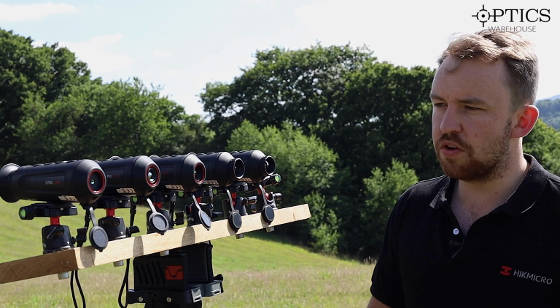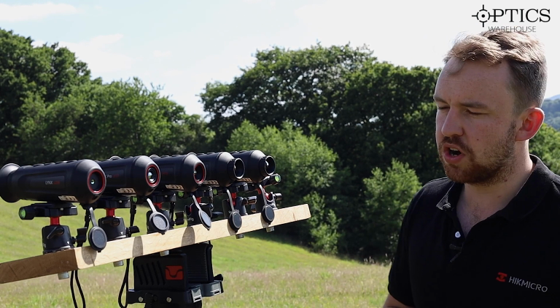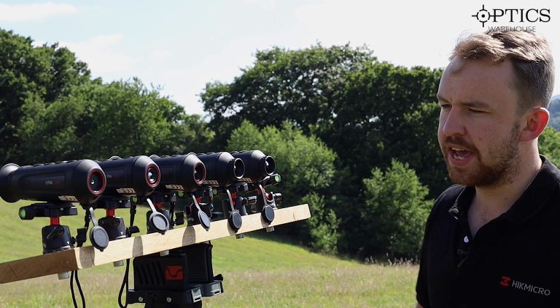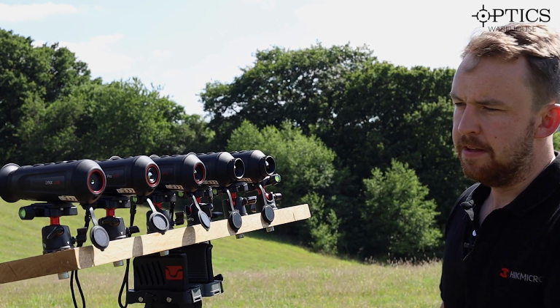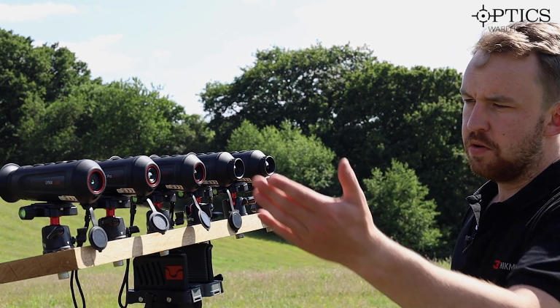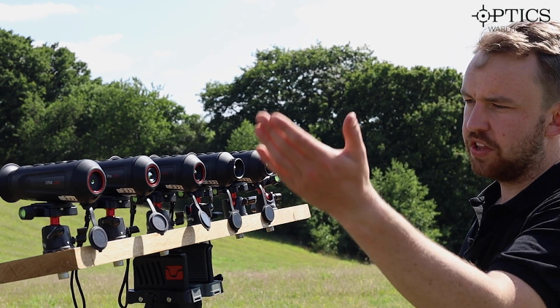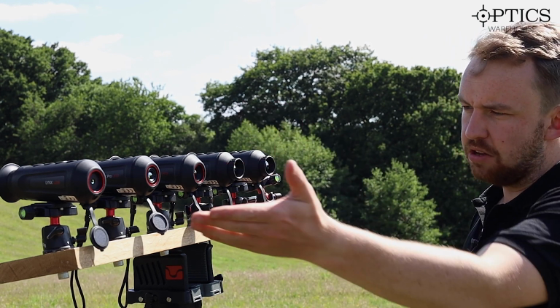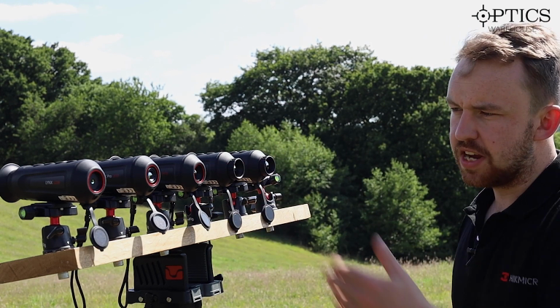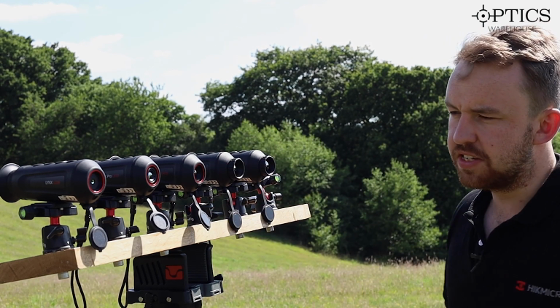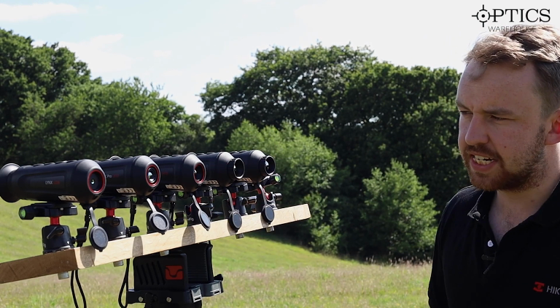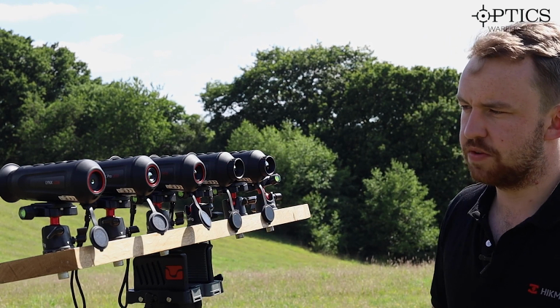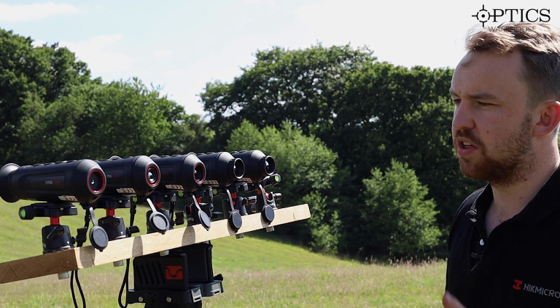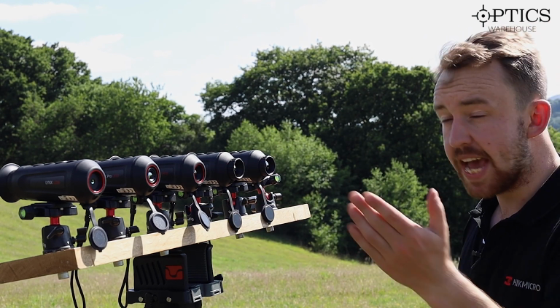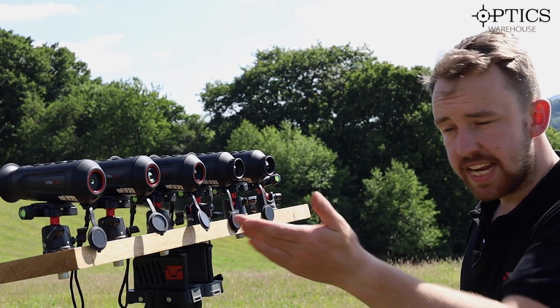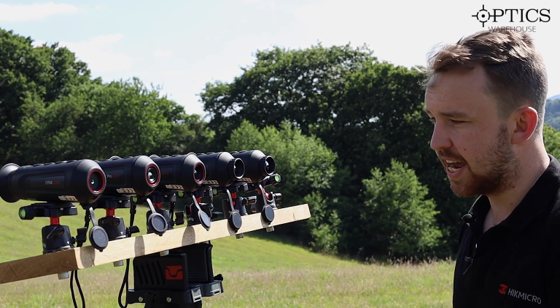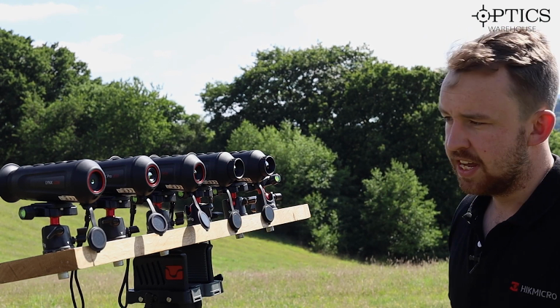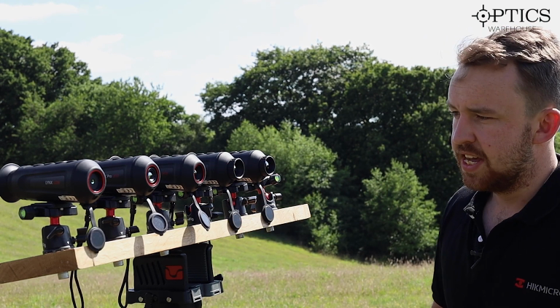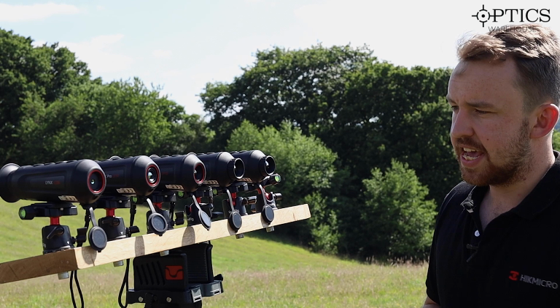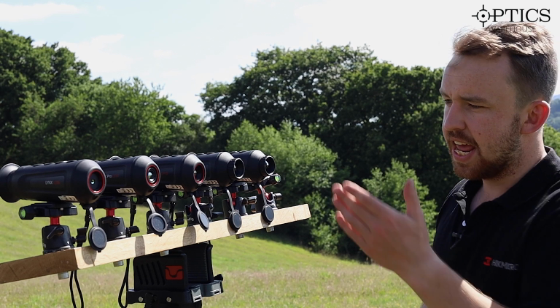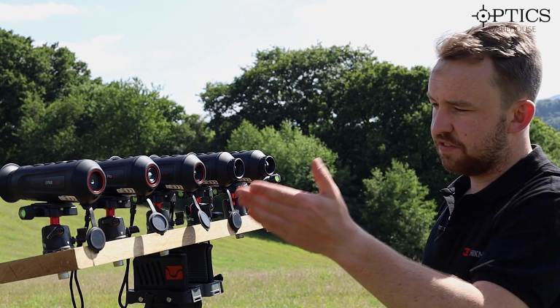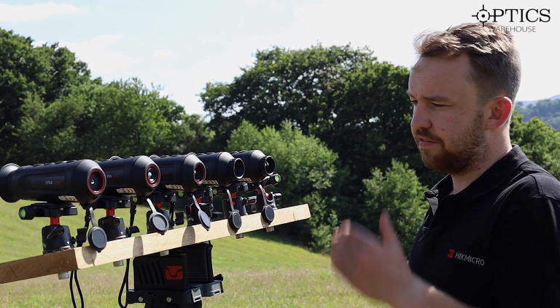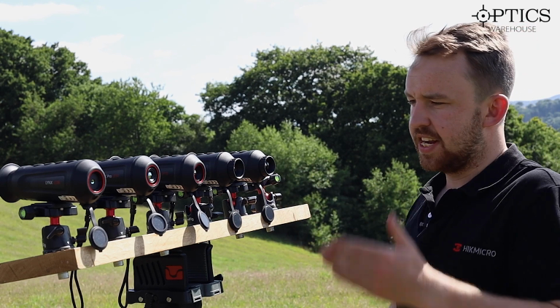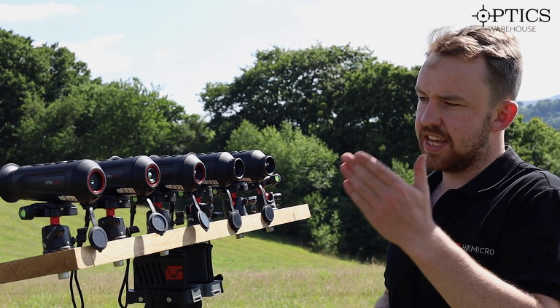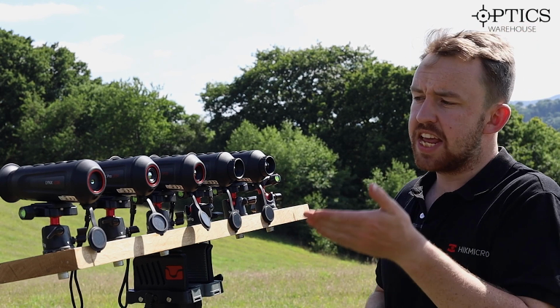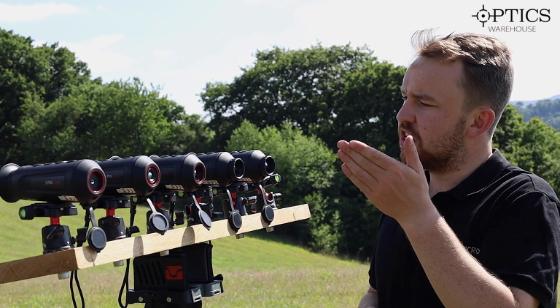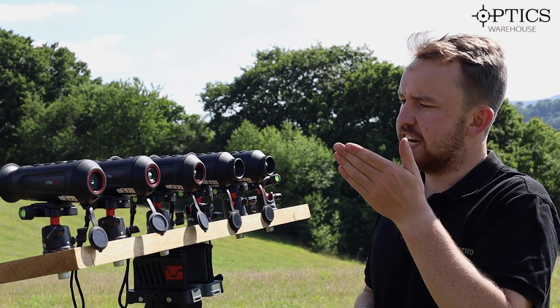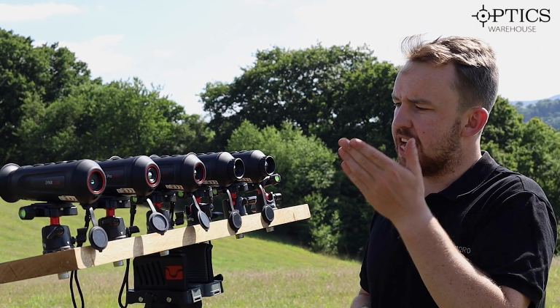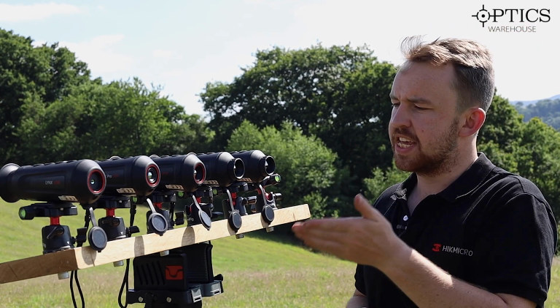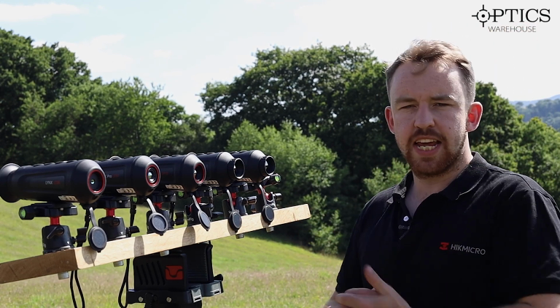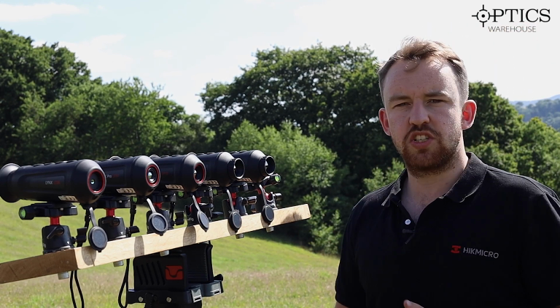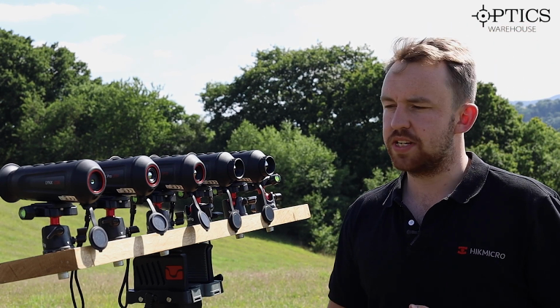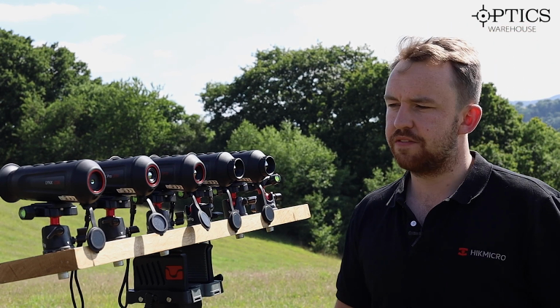So what have we got here? We've got the LC06, the LE10, the LH15, the LH19 and the LH25.